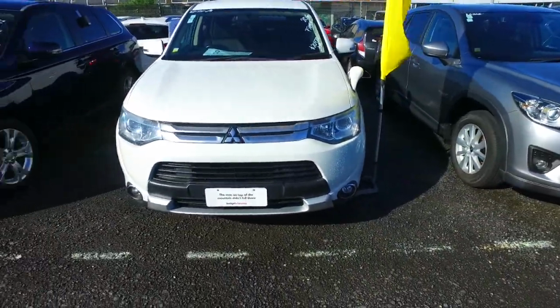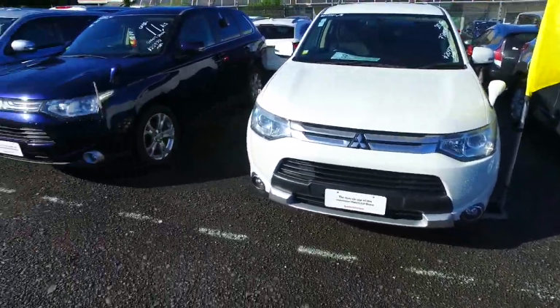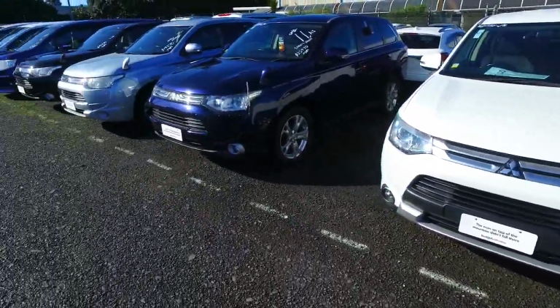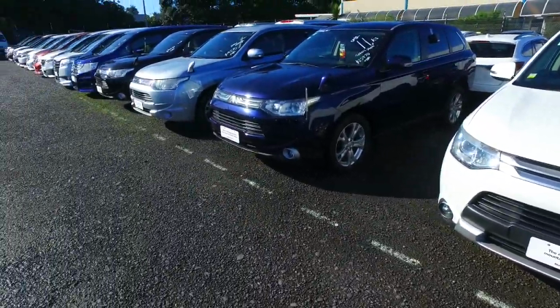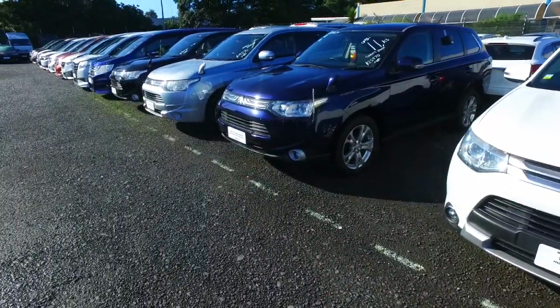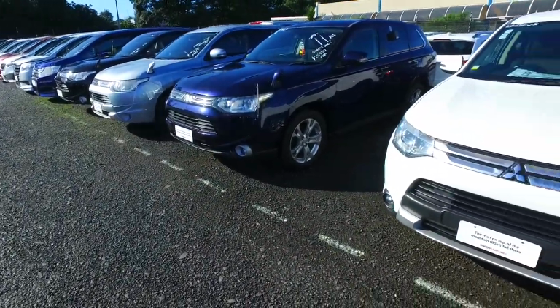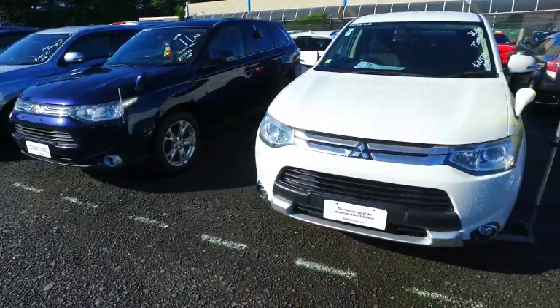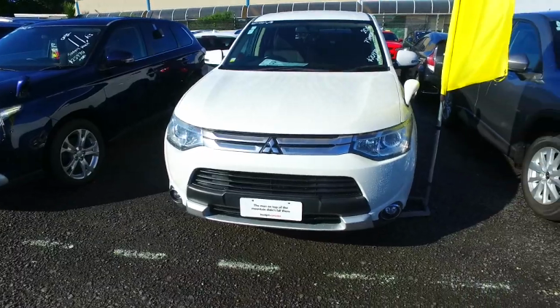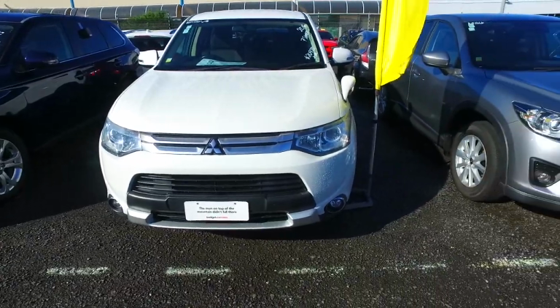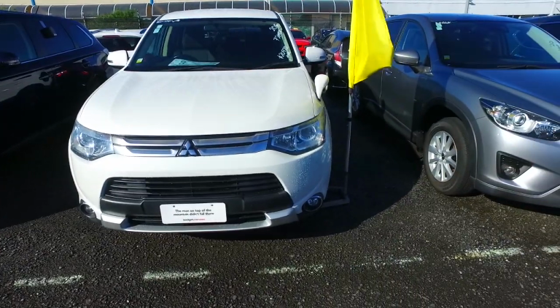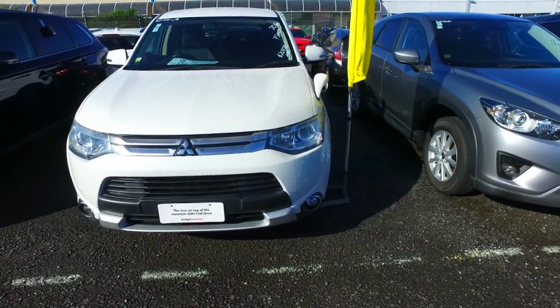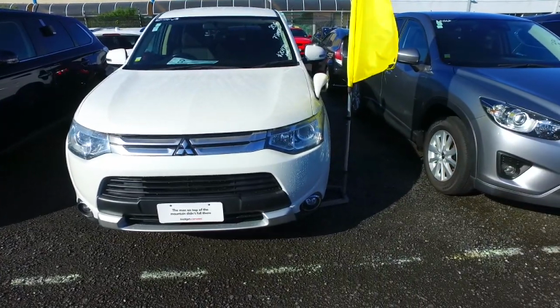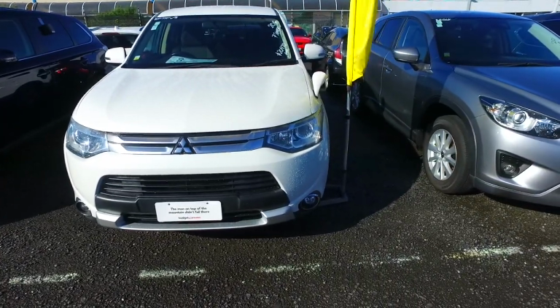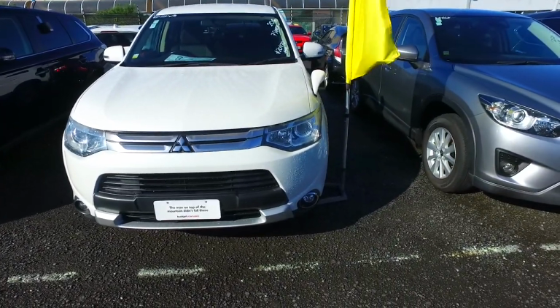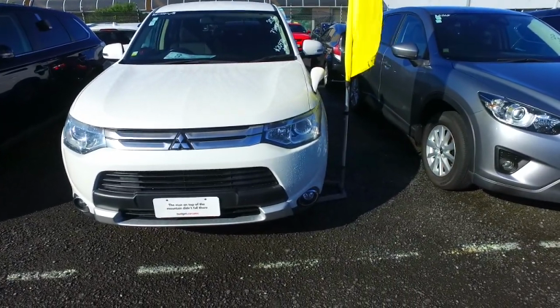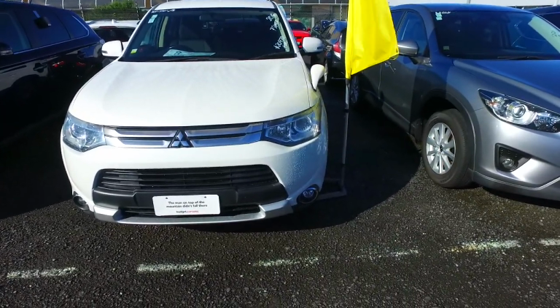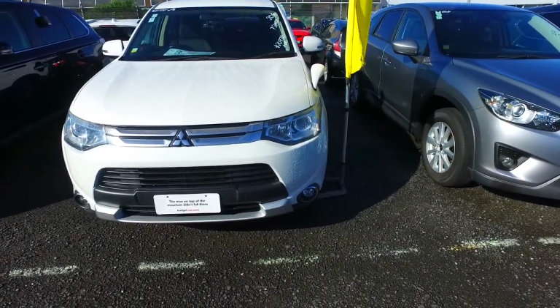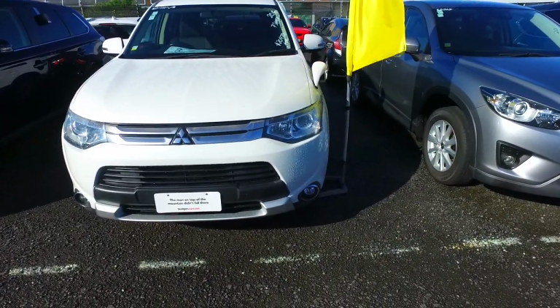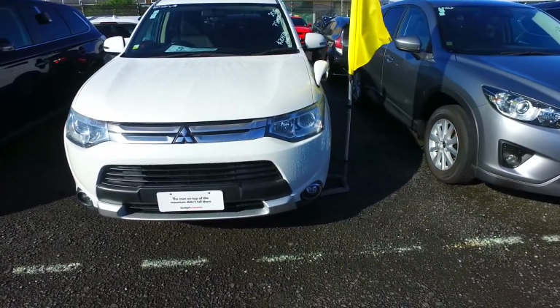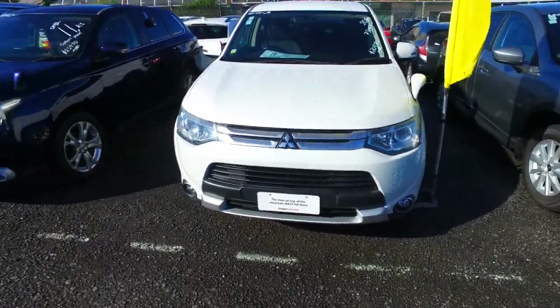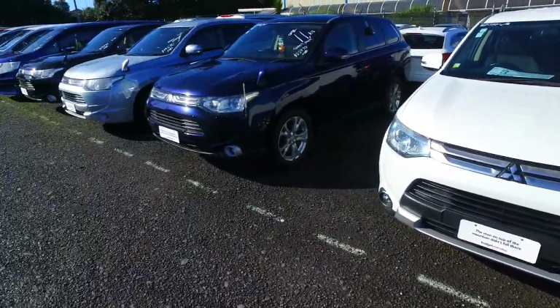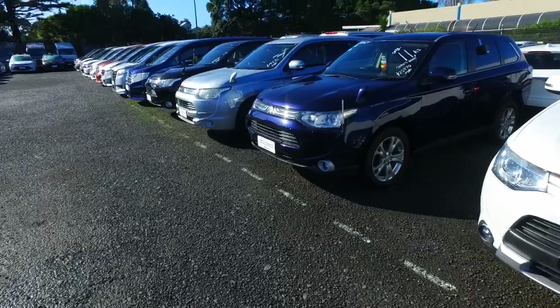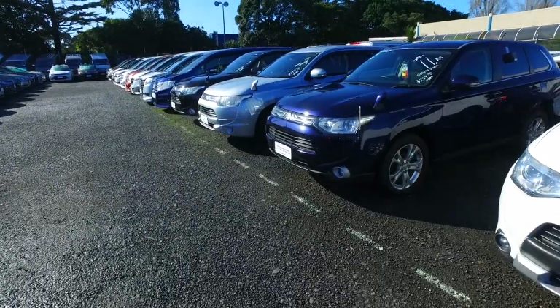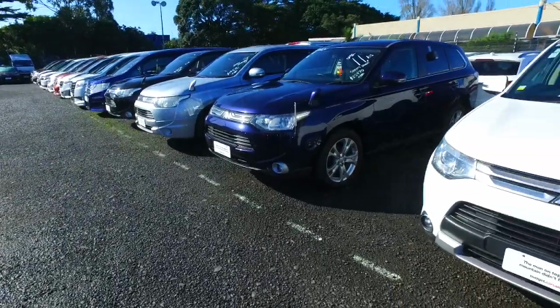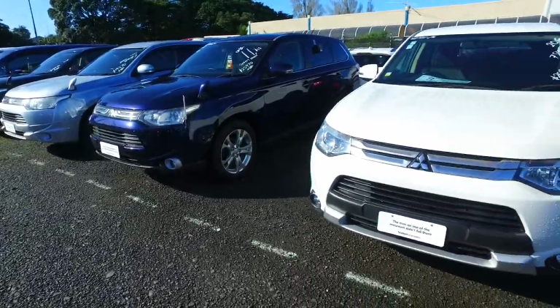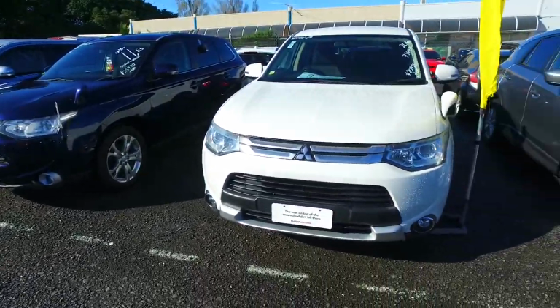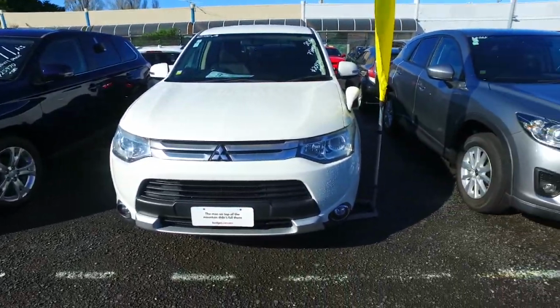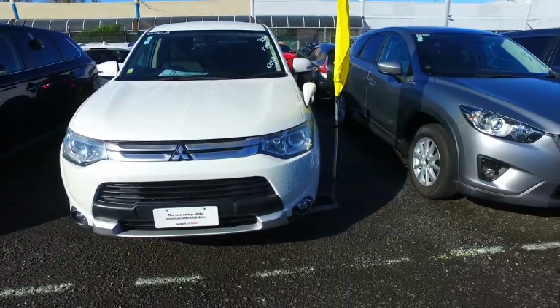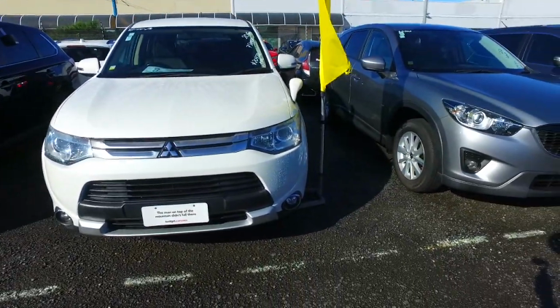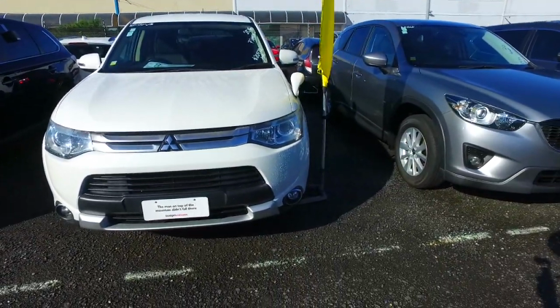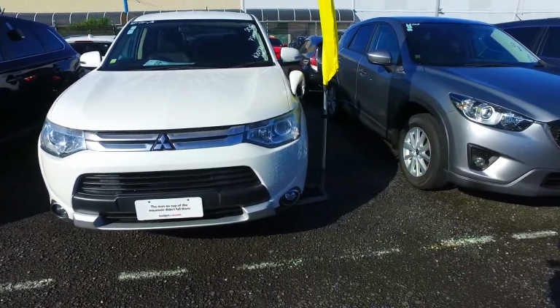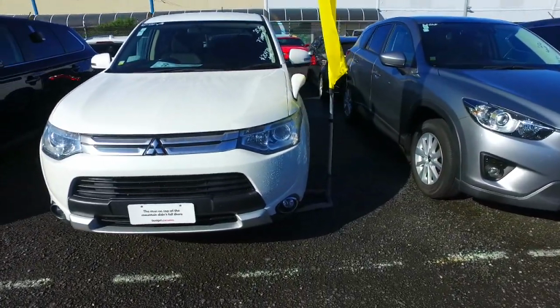We've got four of them in stock at the moment. Interestingly, your question about four-wheel drive — this is the only two-wheel drive one we have. The other three are definitely four-wheel drive options, so I'm not sure how we've got them in line like that. I do apologise for that.